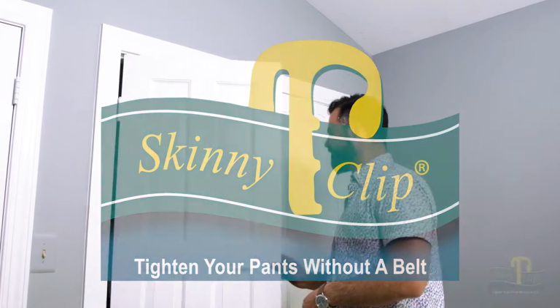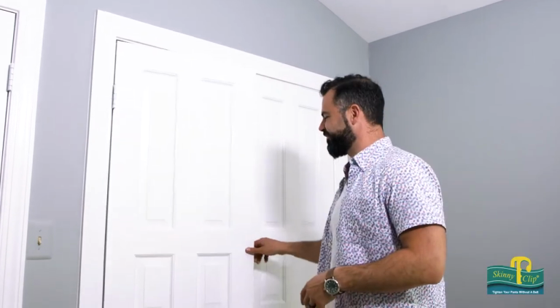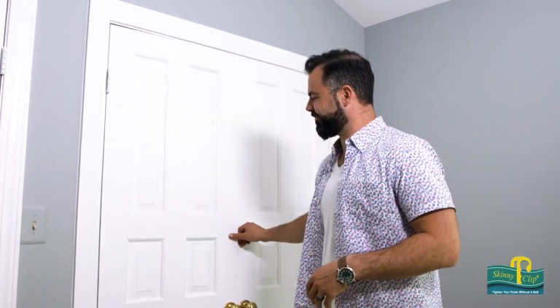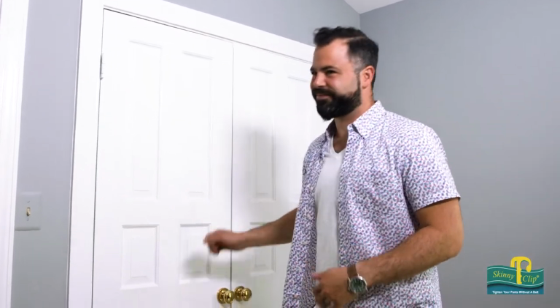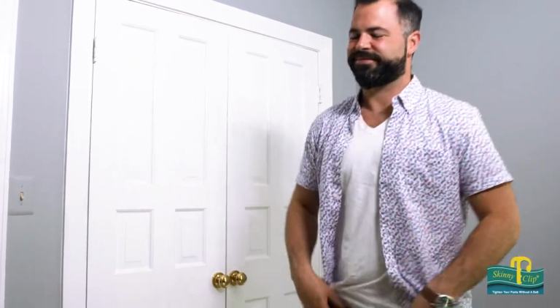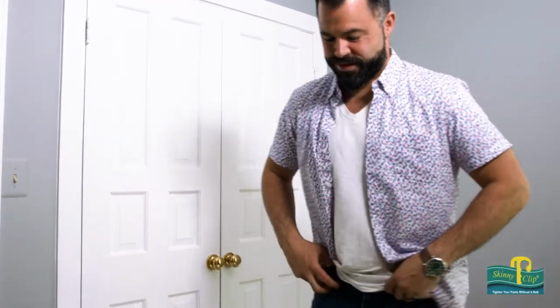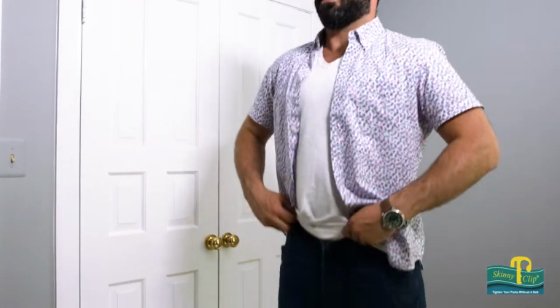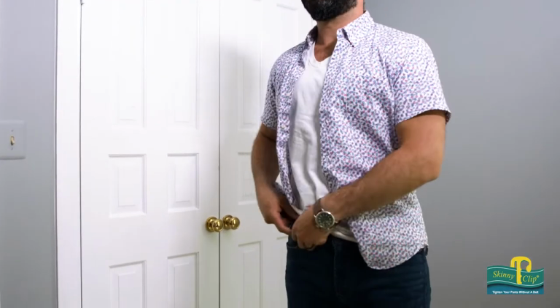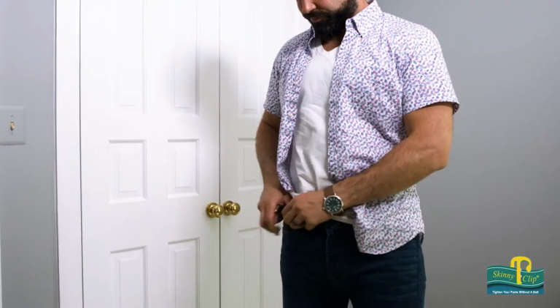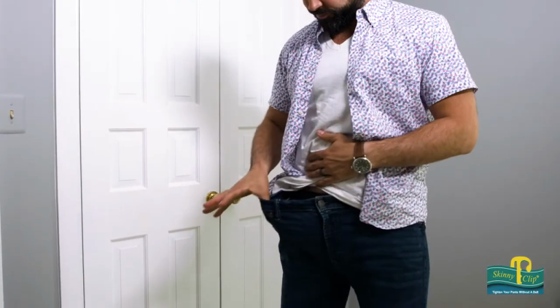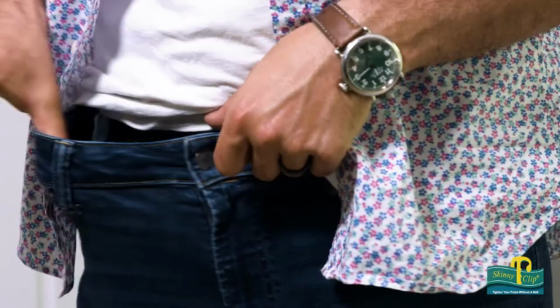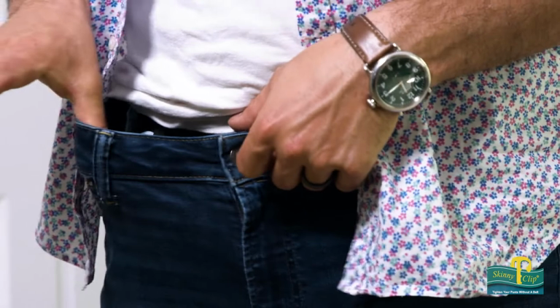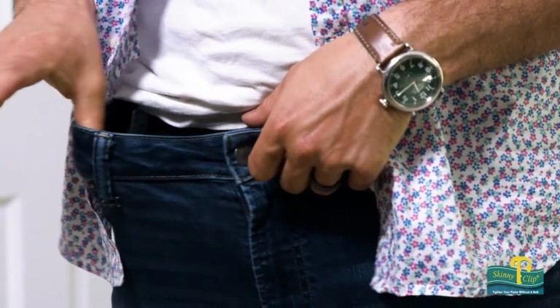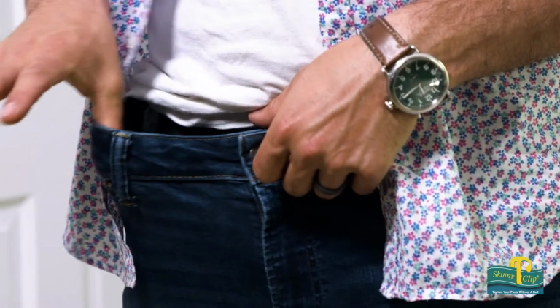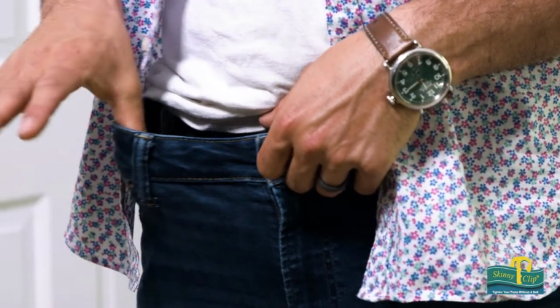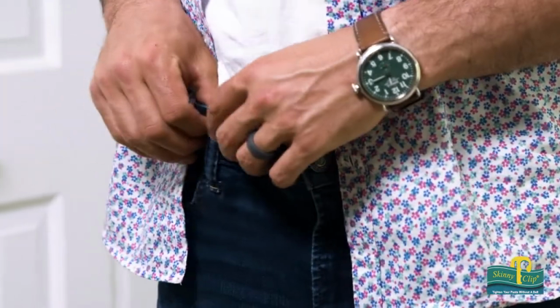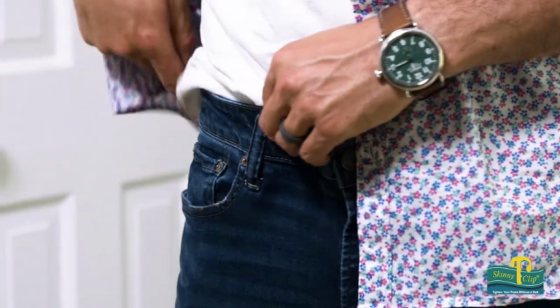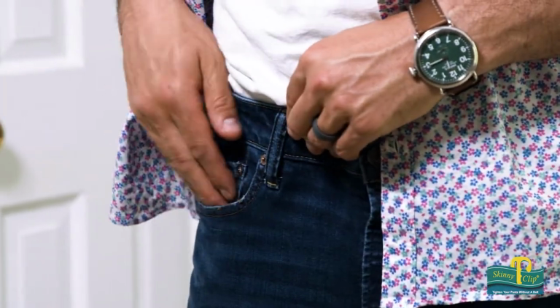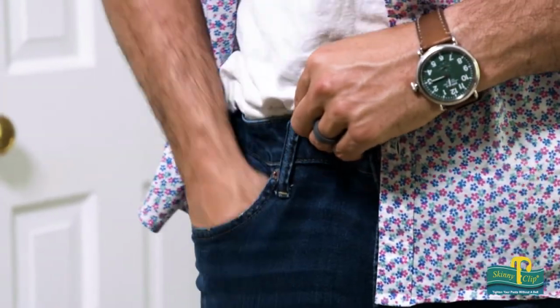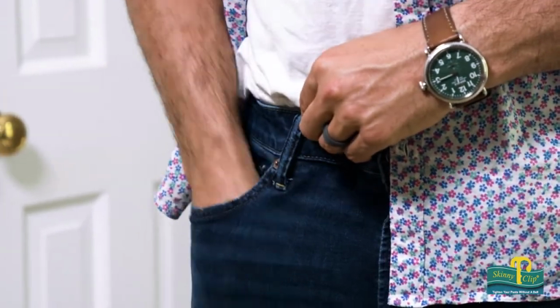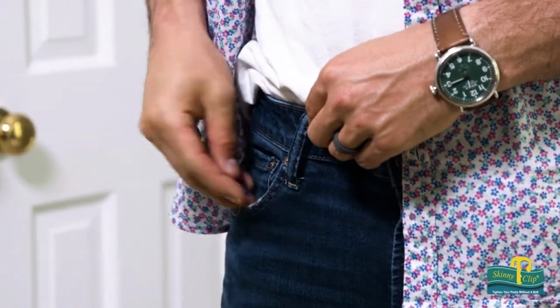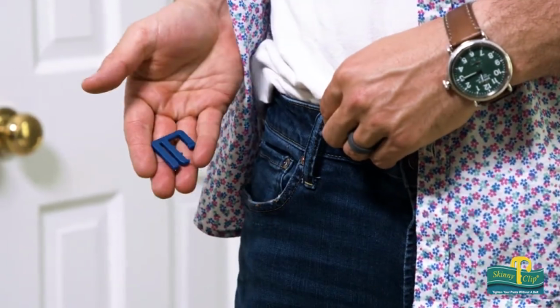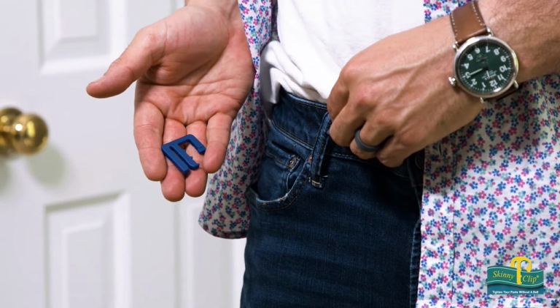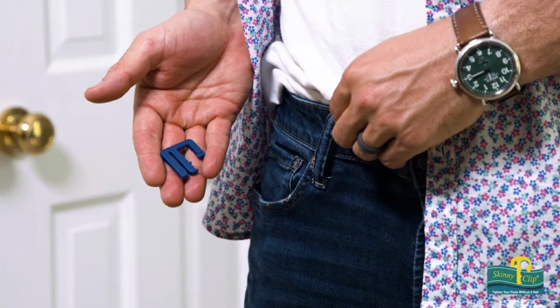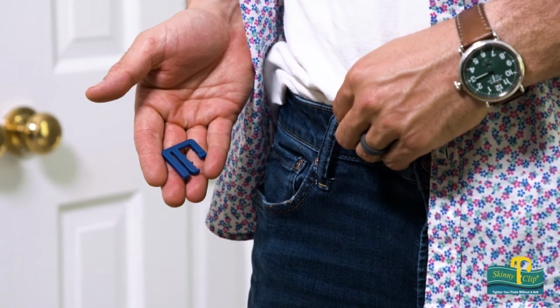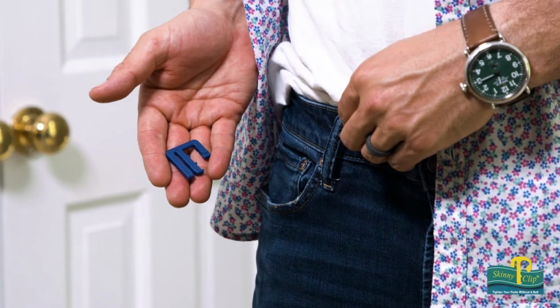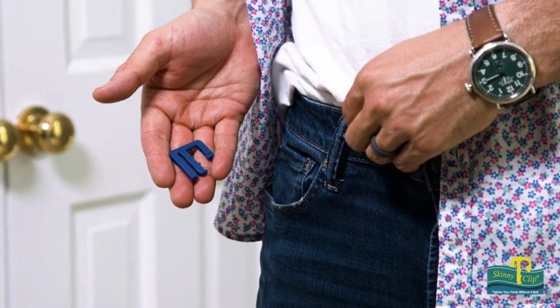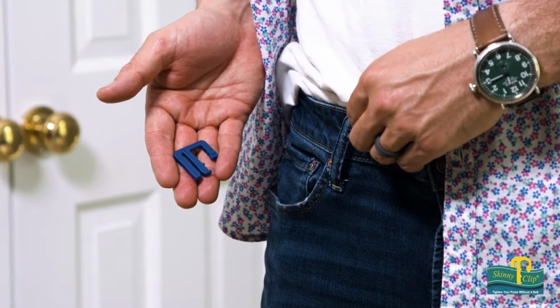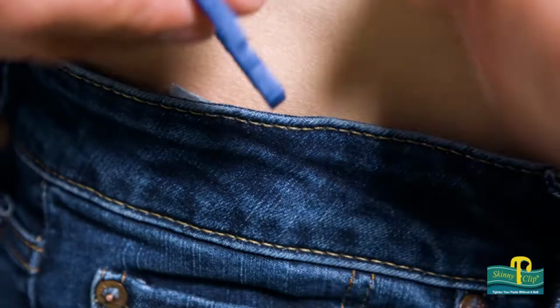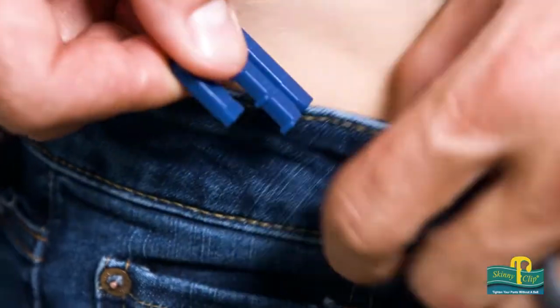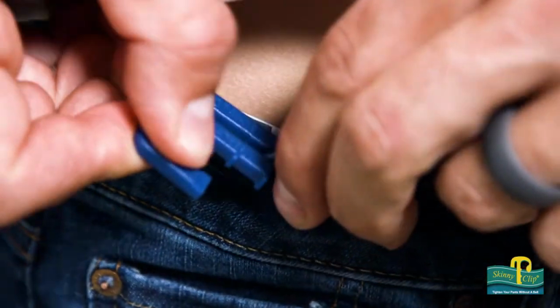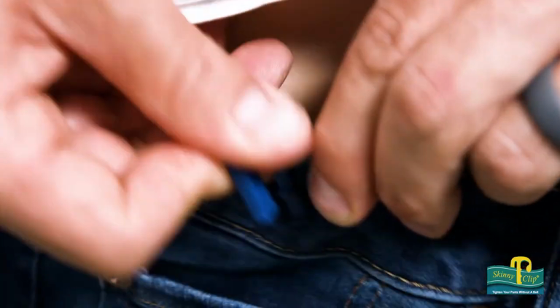Skinny Clip was born out of necessity. The inventor of this brilliant accessory hated wearing belts, but still needed something to hold his pants up. Denim and other fabric notoriously stretch throughout the day, so if you're wearing jeans, you need something to hold them up. And if you don't like belts, you've got a problem.